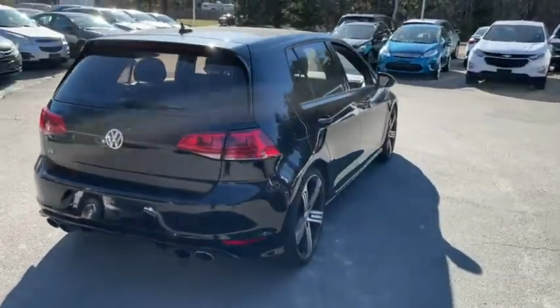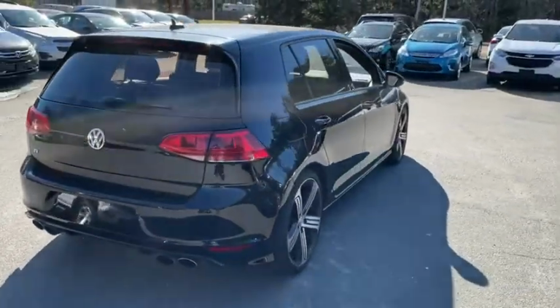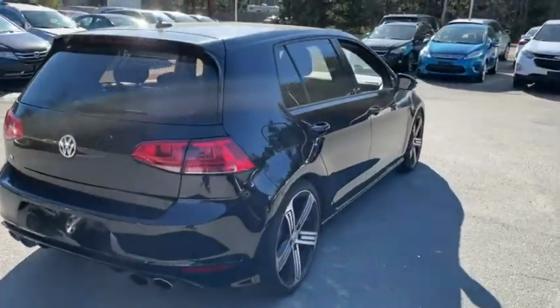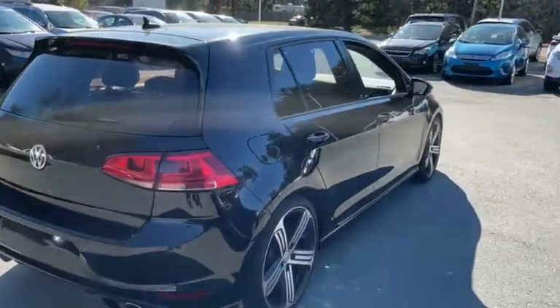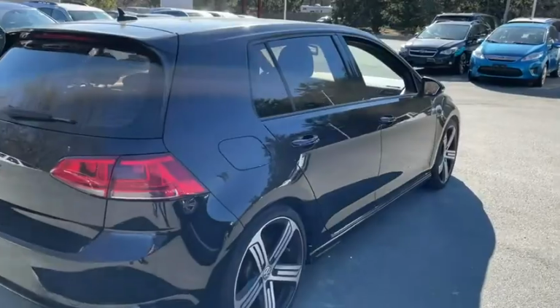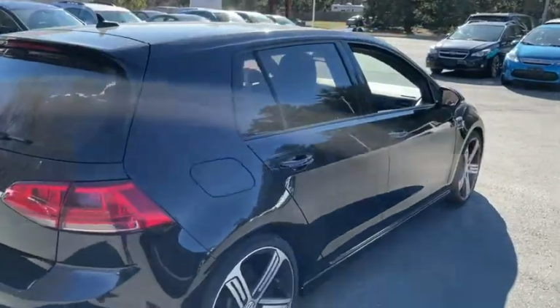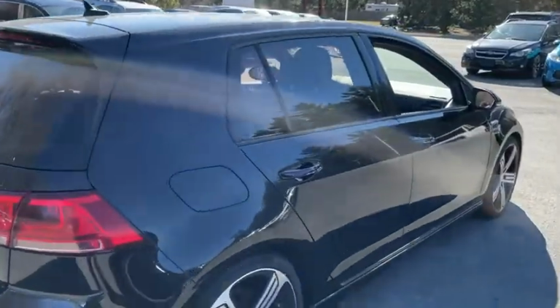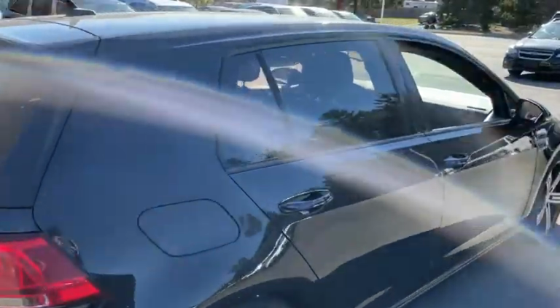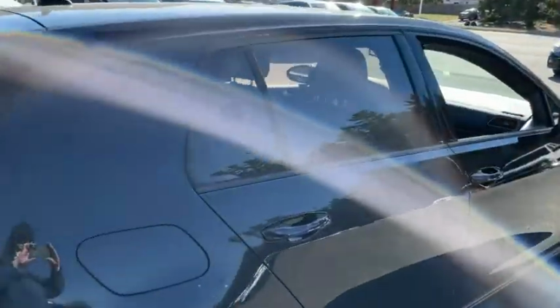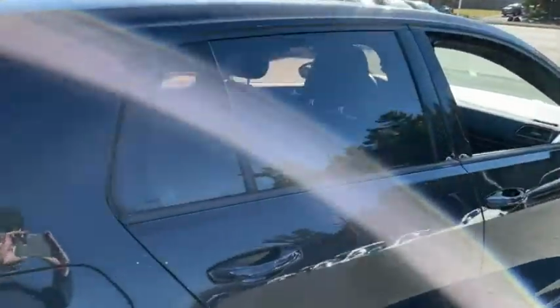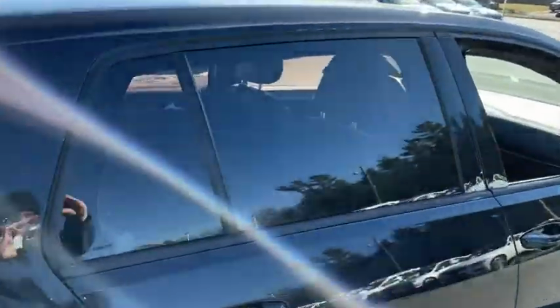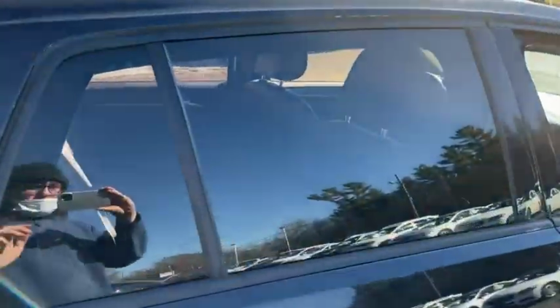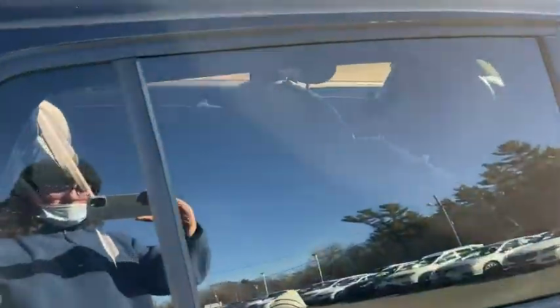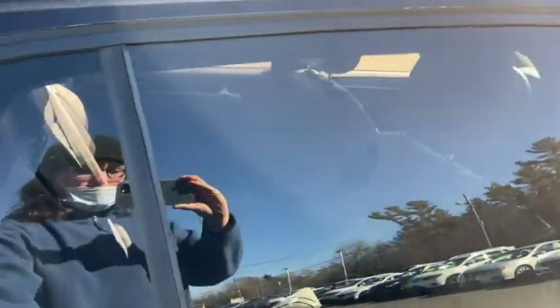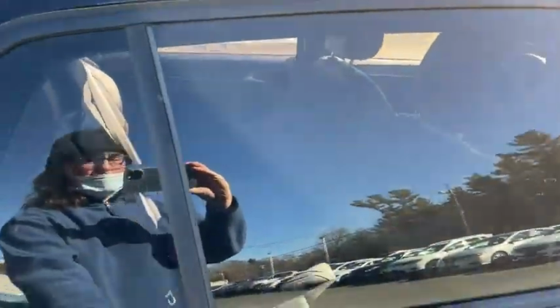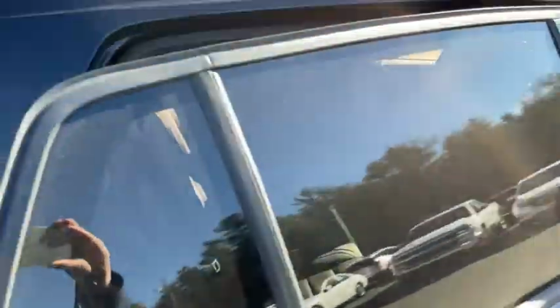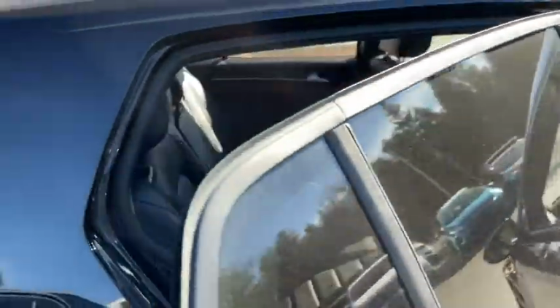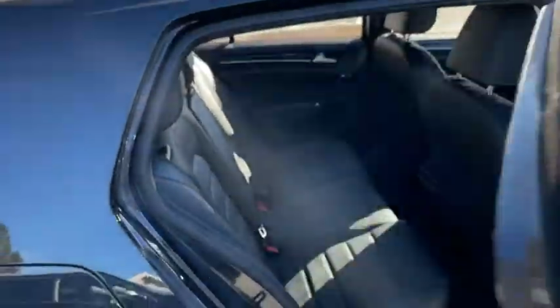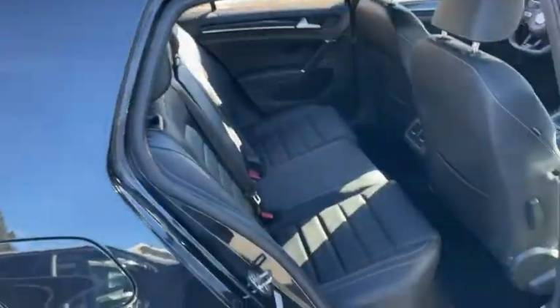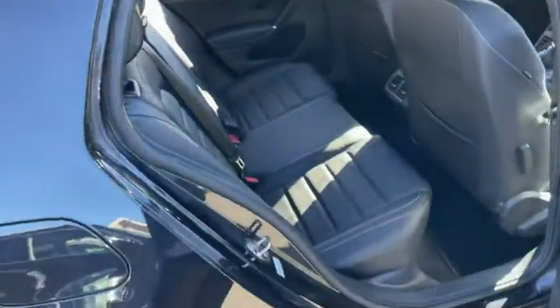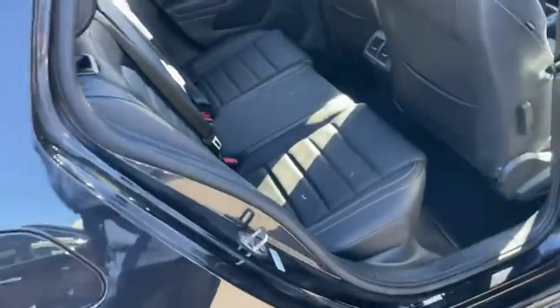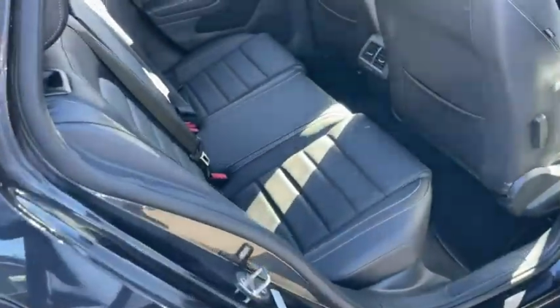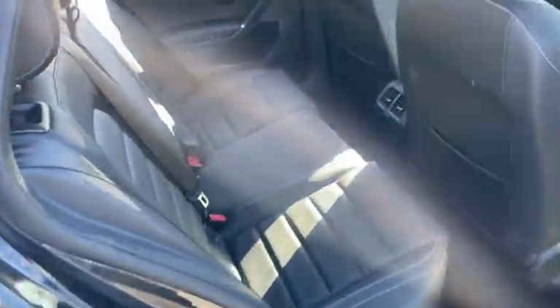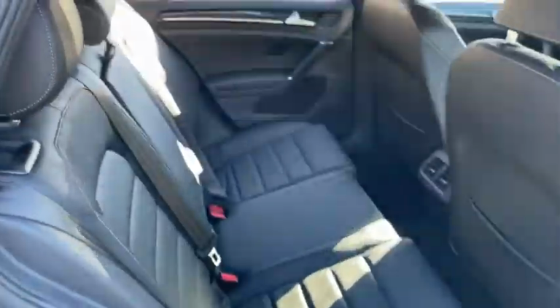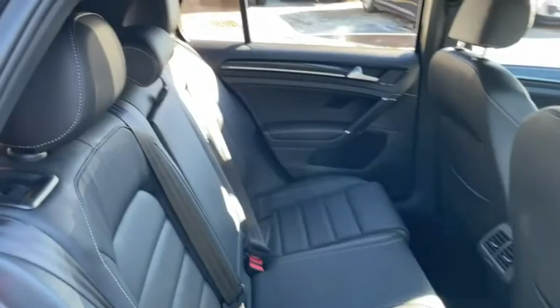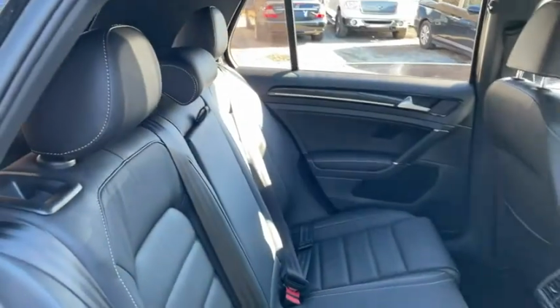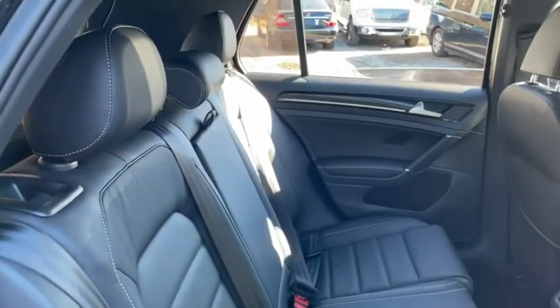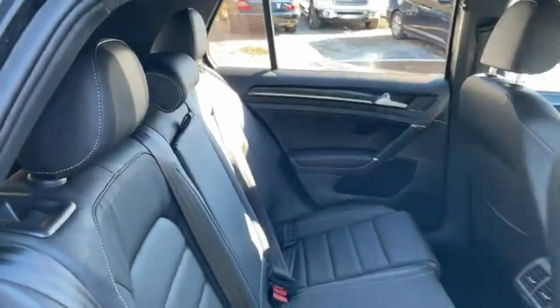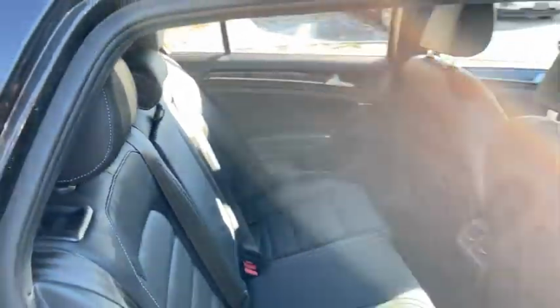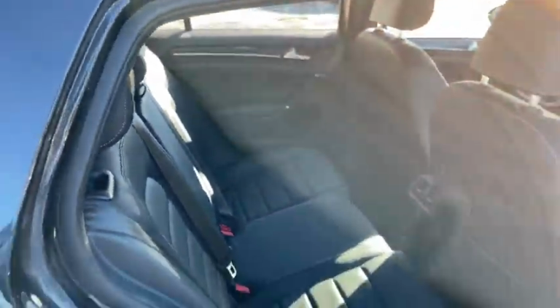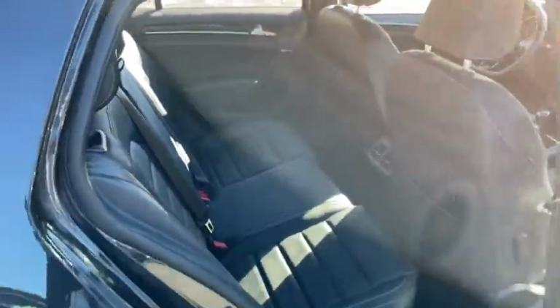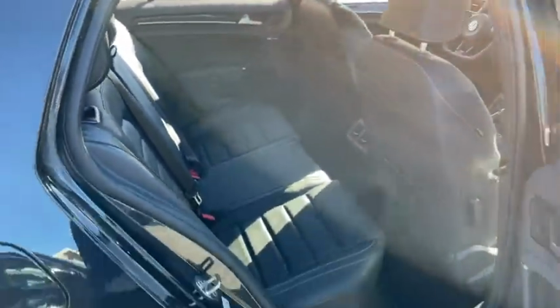This vehicle qualifies for Carfax buyback guarantee. If you like it online, you'll love it in your driveway. Take it for a spin today.